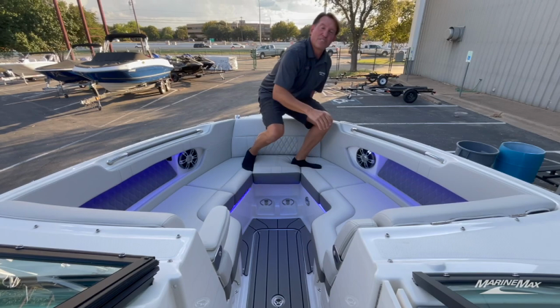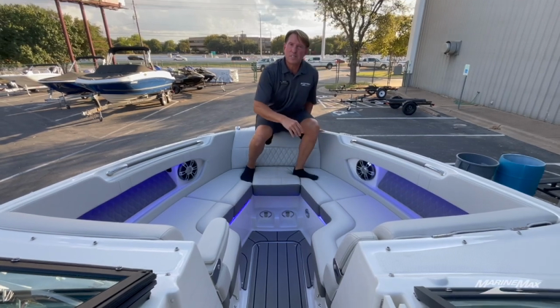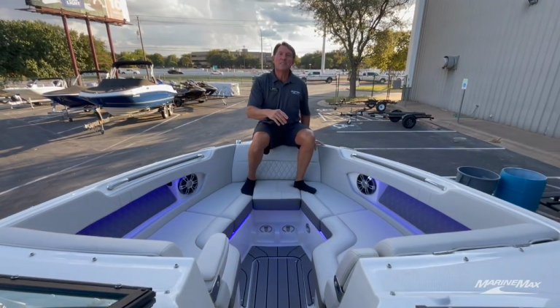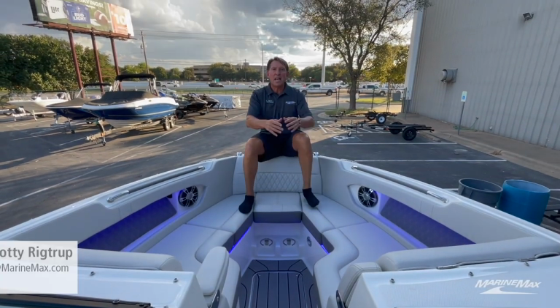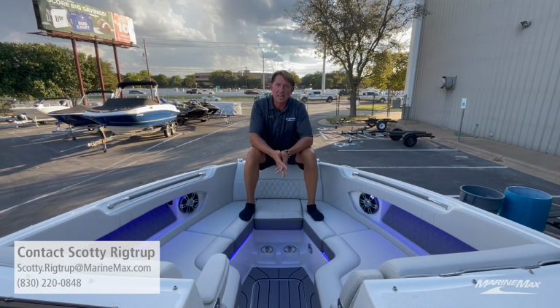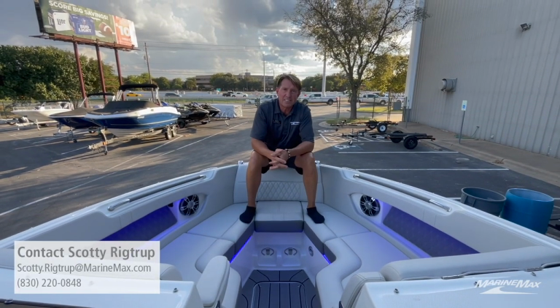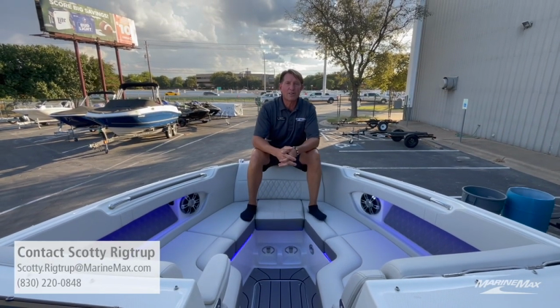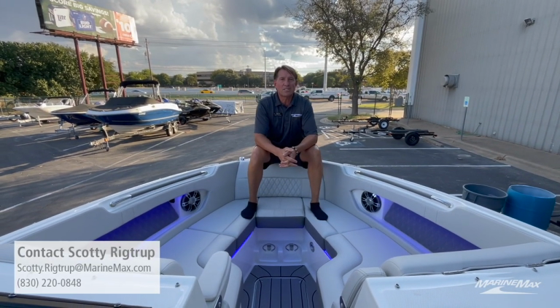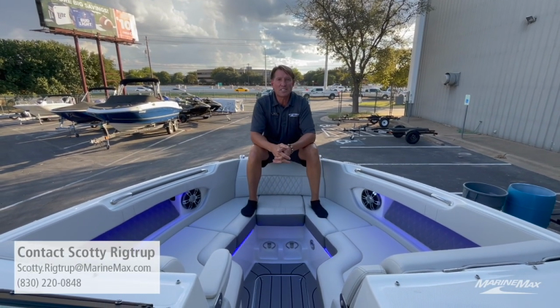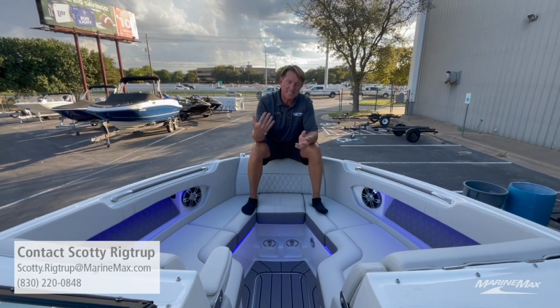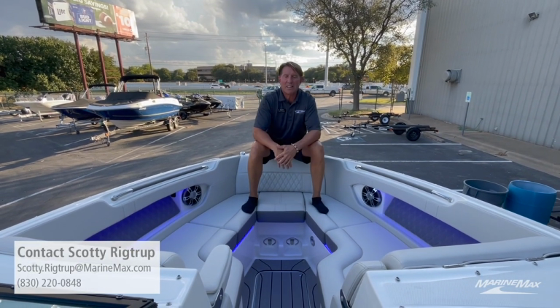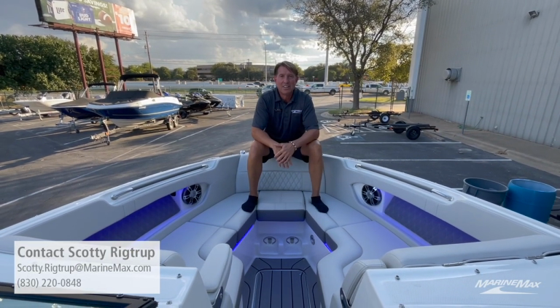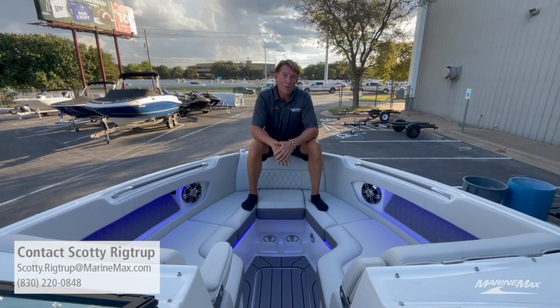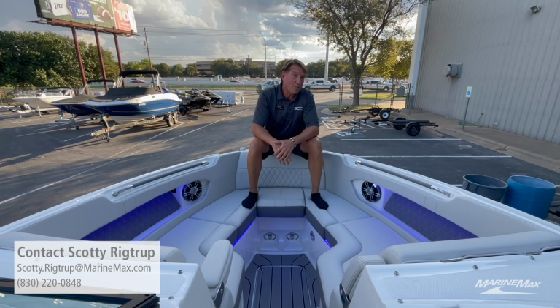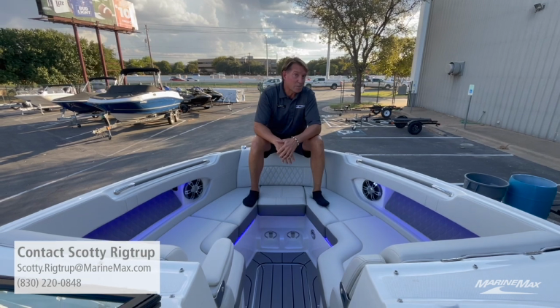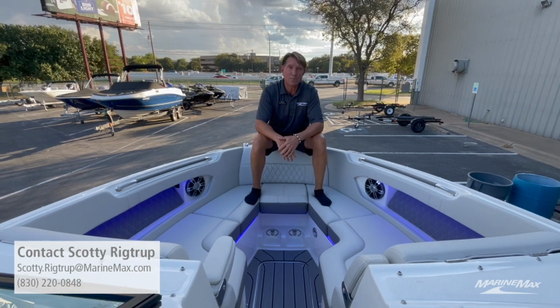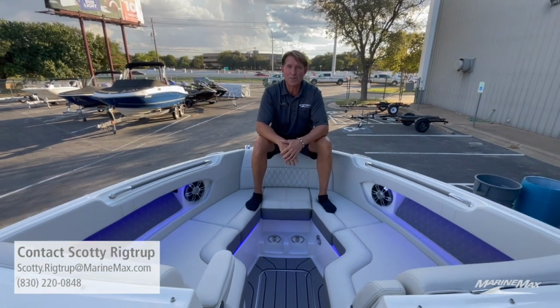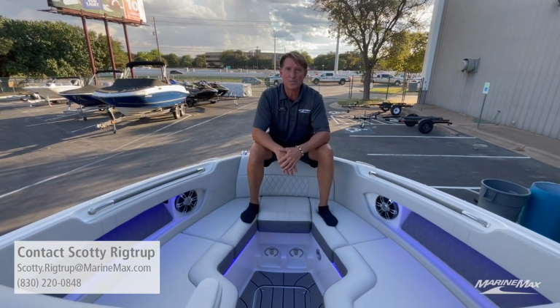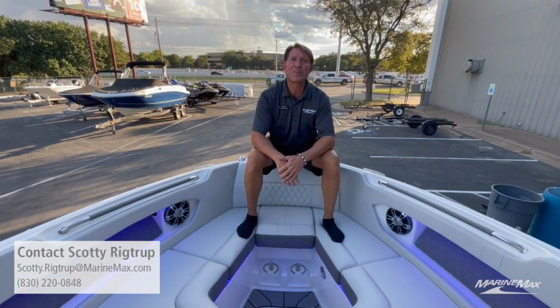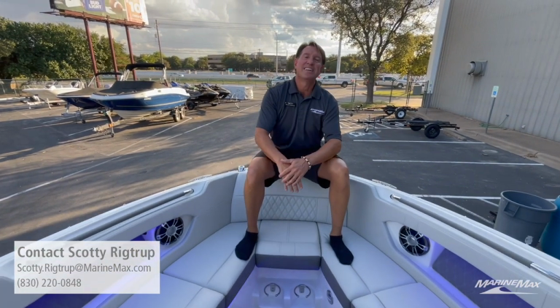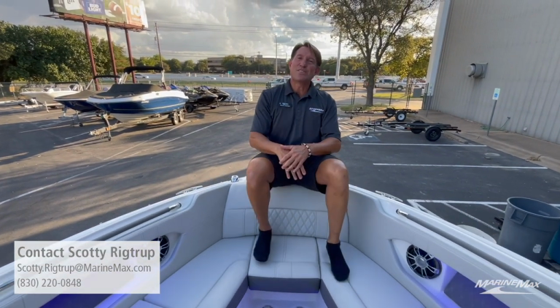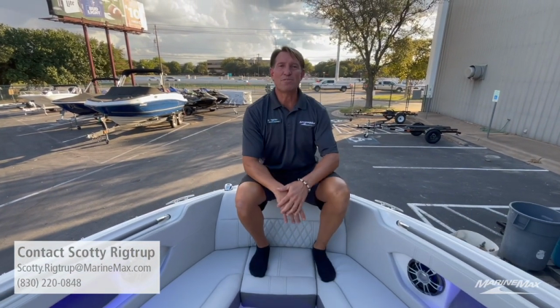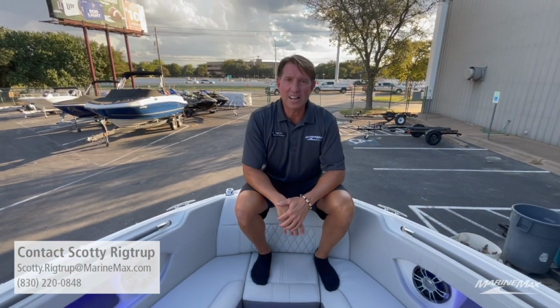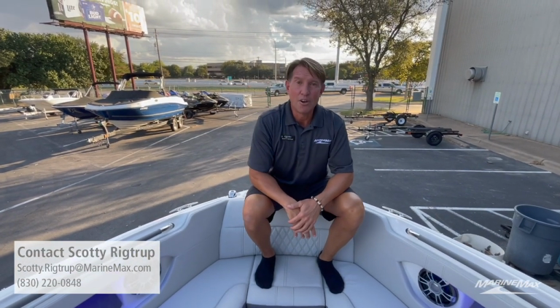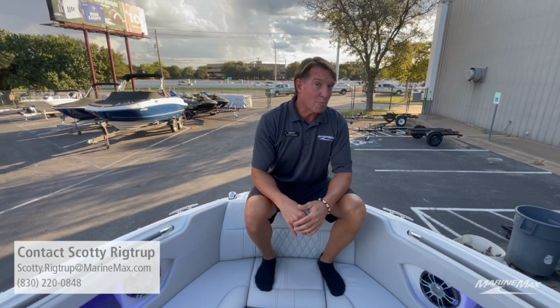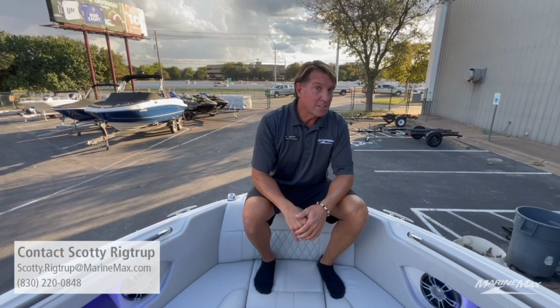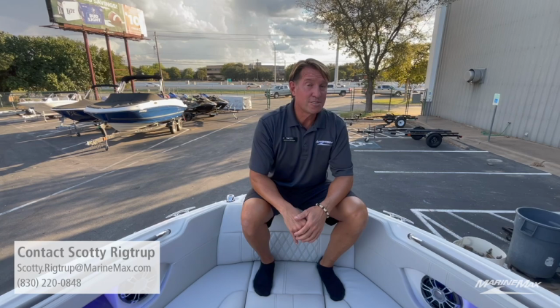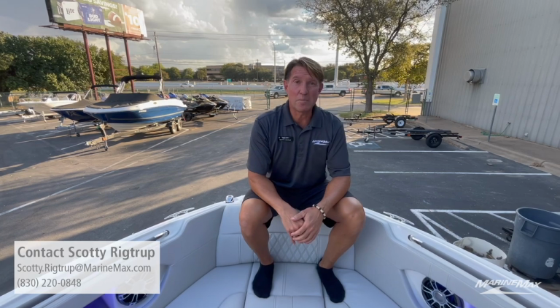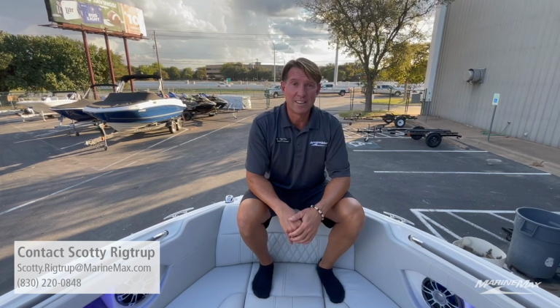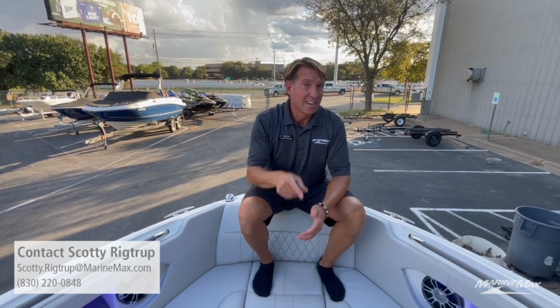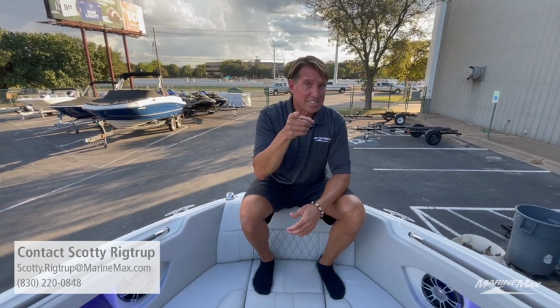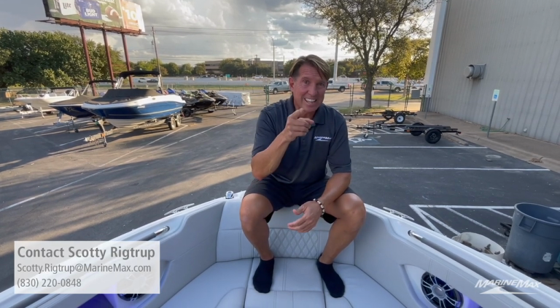Friends, if you live and play in the greater Austin region, come by and see me, or call or text me at 830-220-0848. Or maybe, just maybe, I'll see you at the lake.